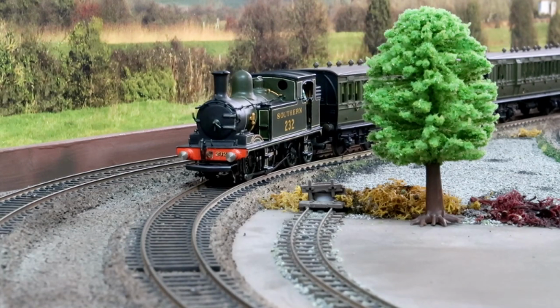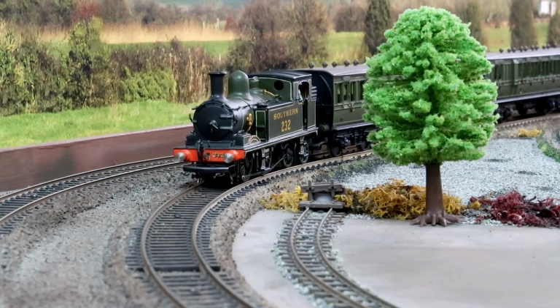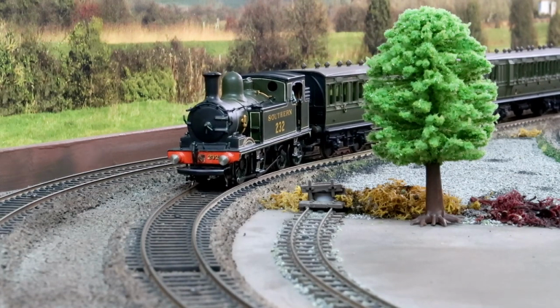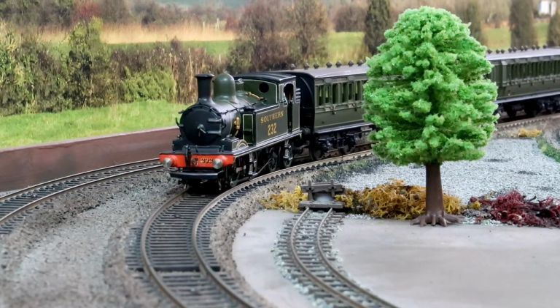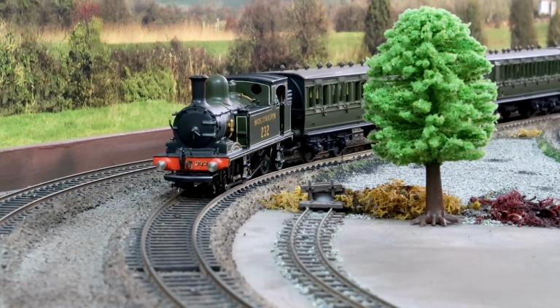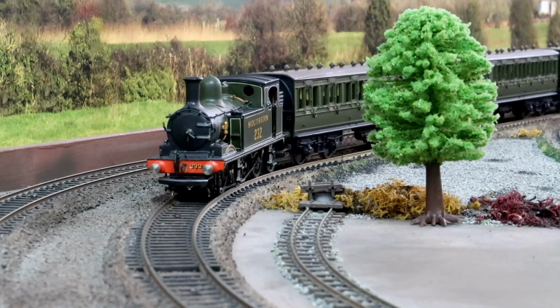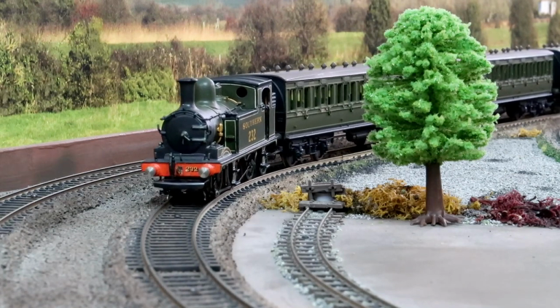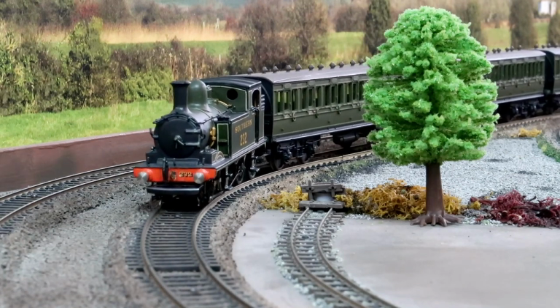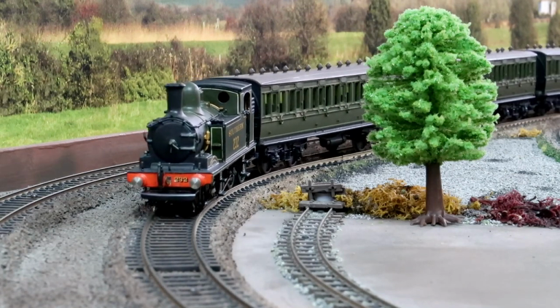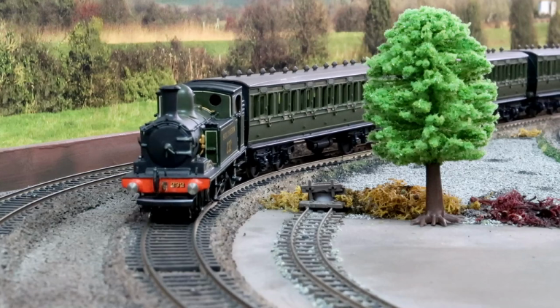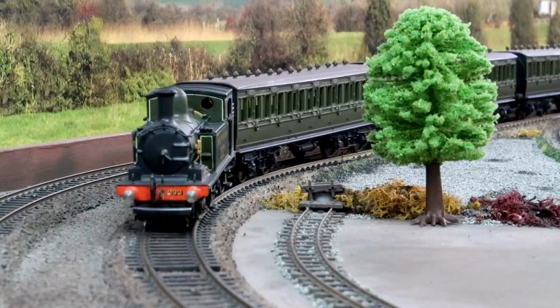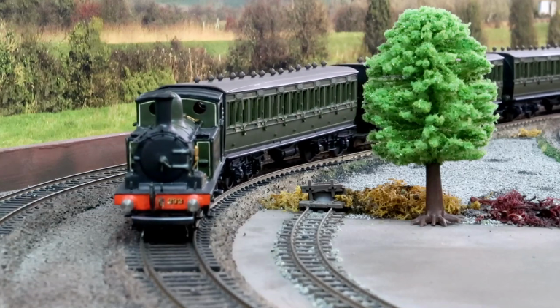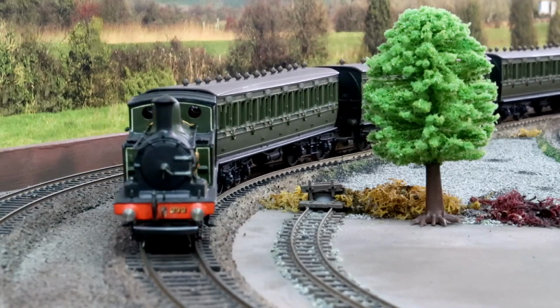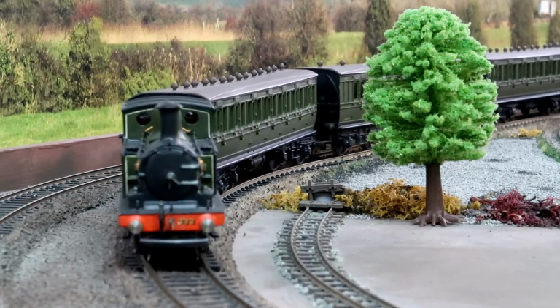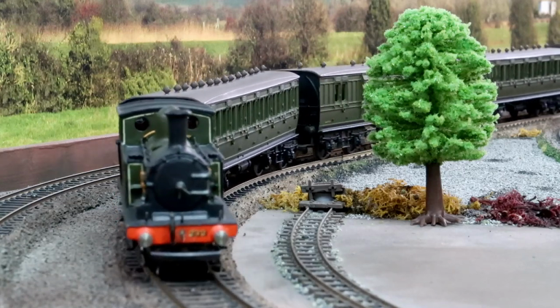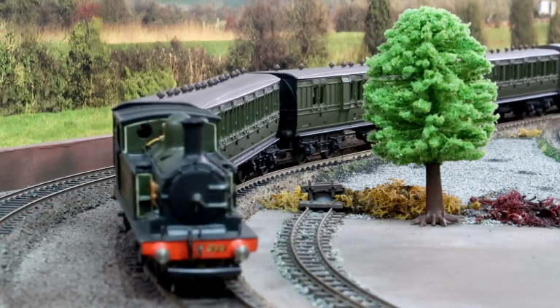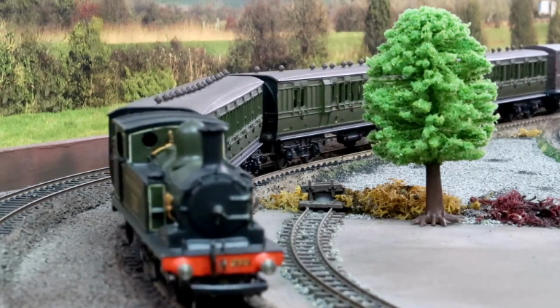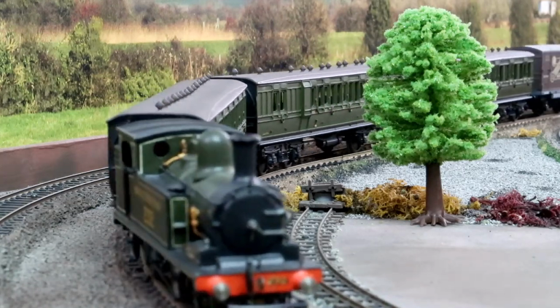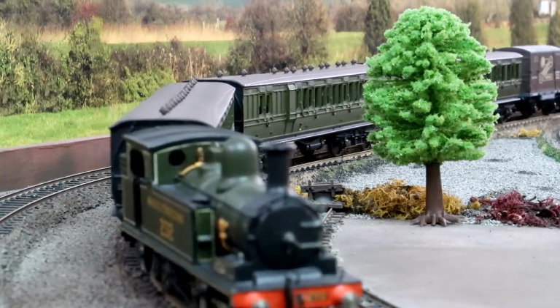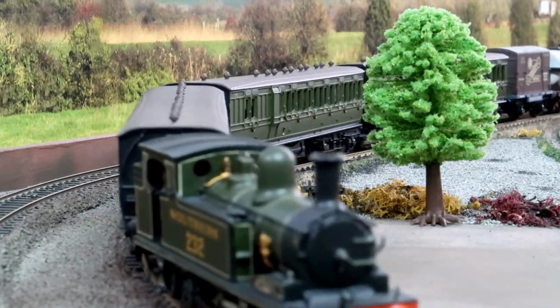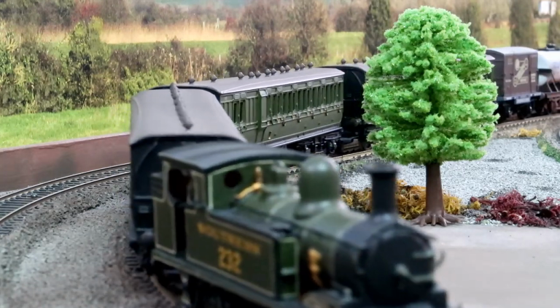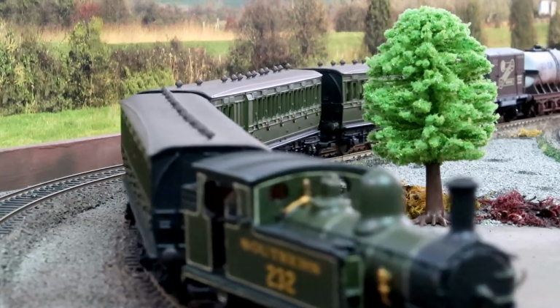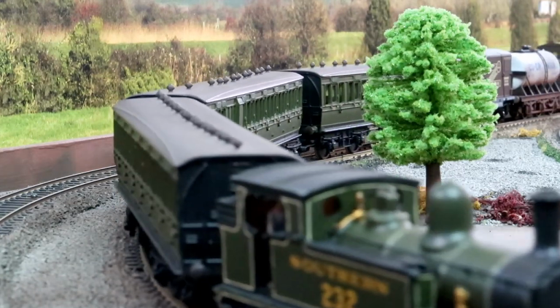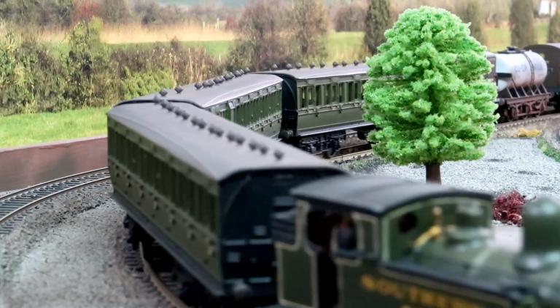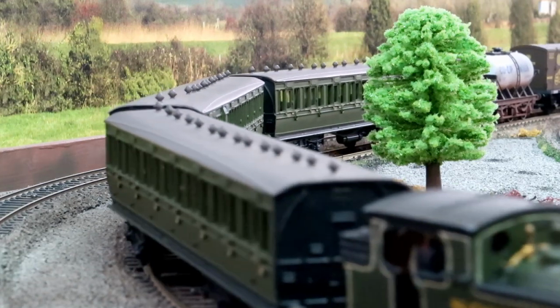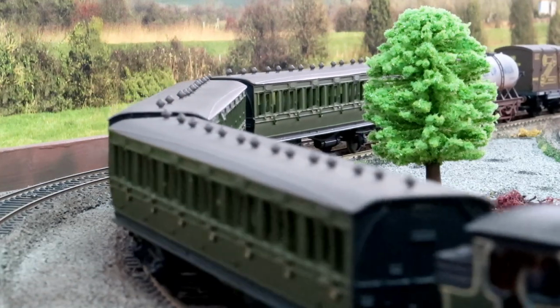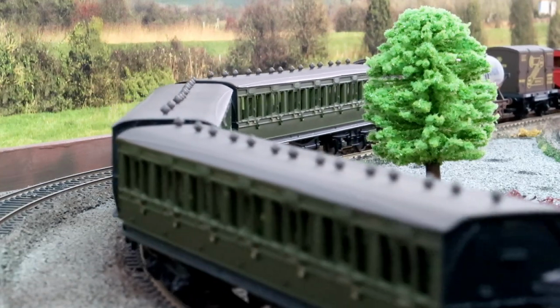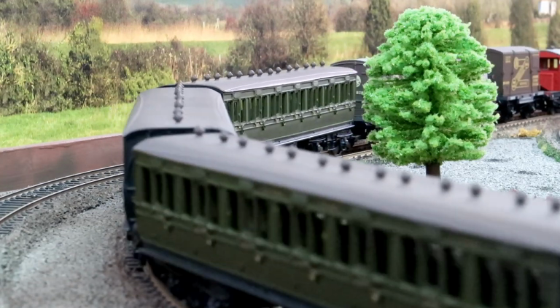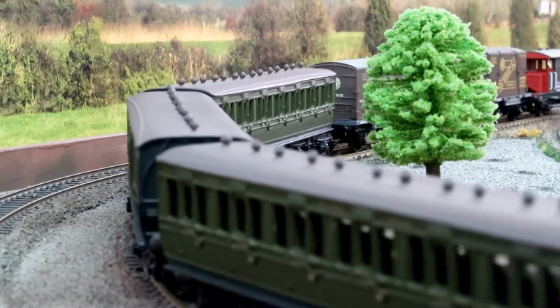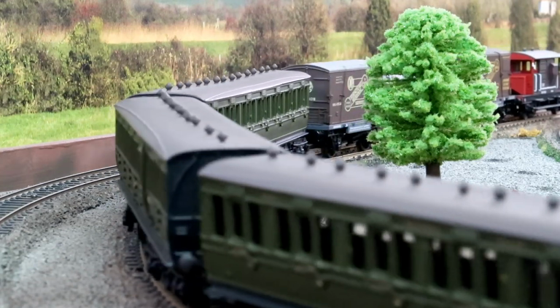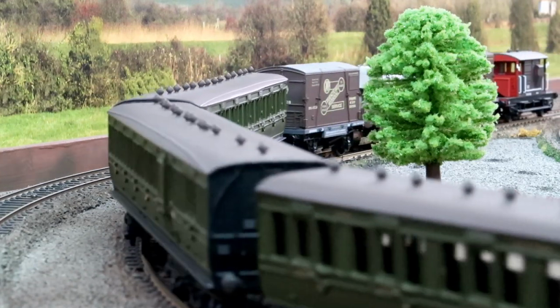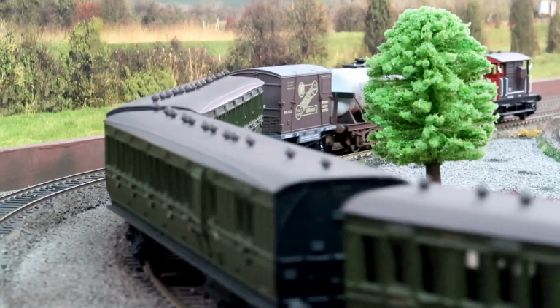Calbourne is in operating condition and following the completion of a recent overhaul can be seen hauling tourist trains over the line between Smallbrook Junction and Wootton. Calbourne is the sole survivor of the O2 class, with the rest of the class having been scrapped.